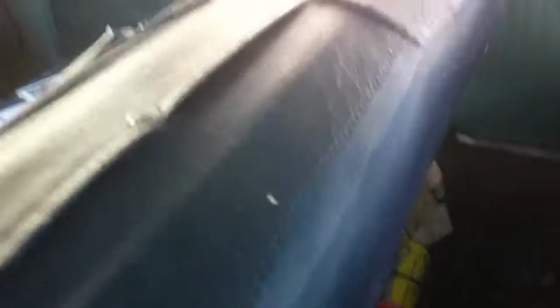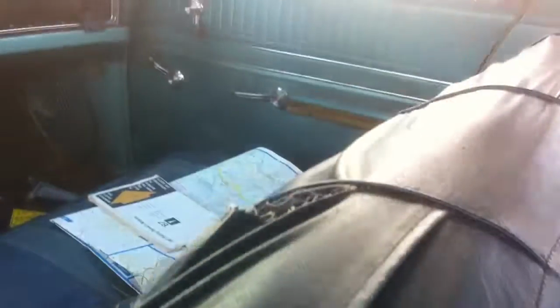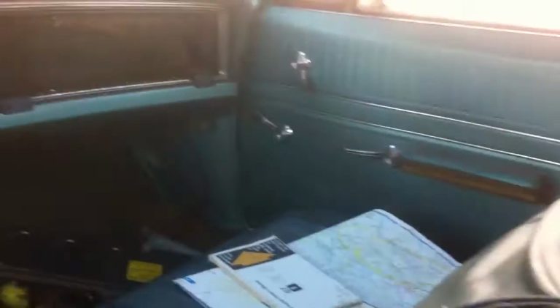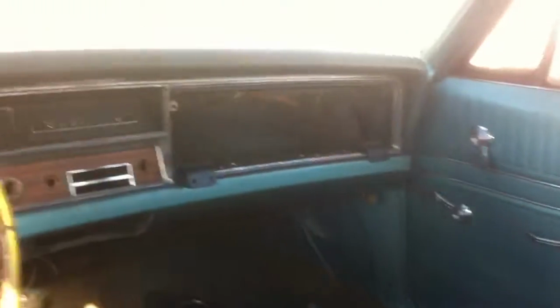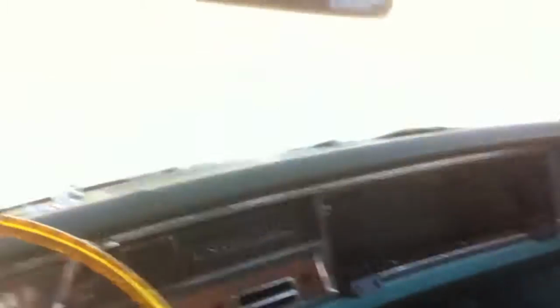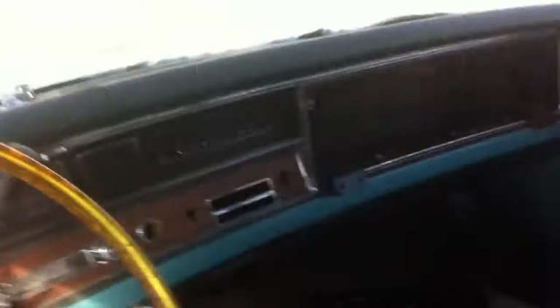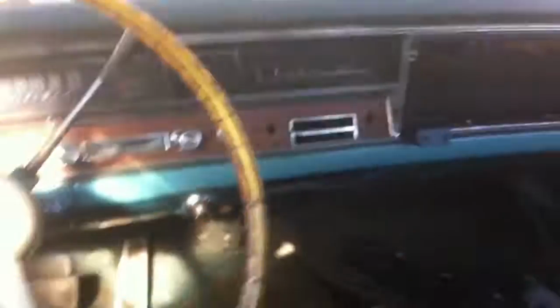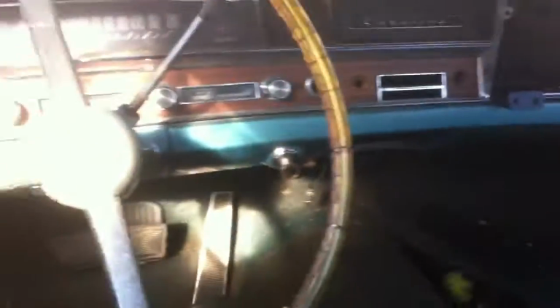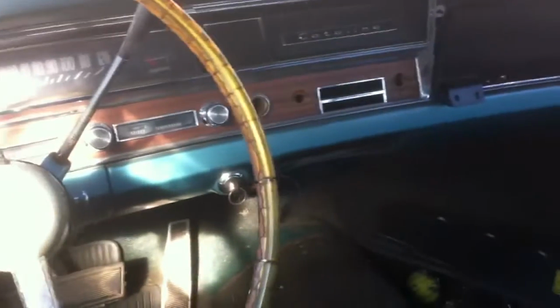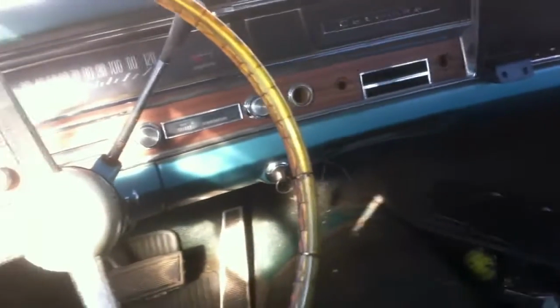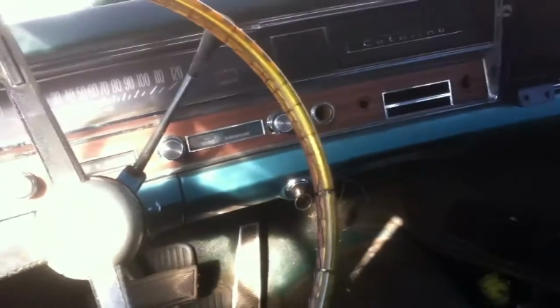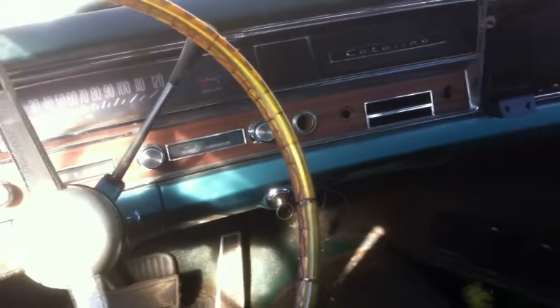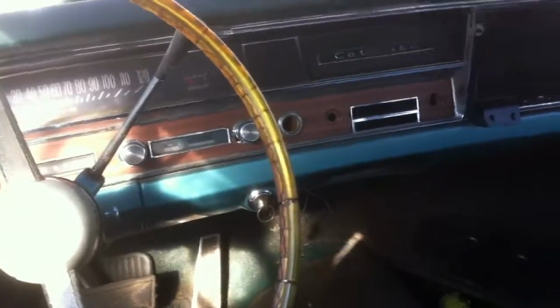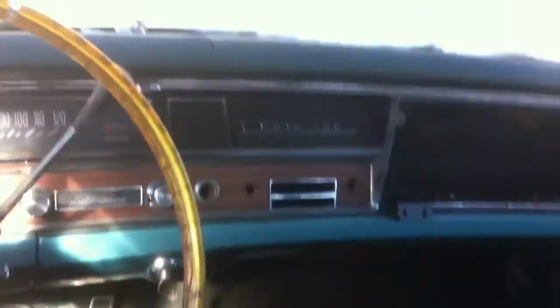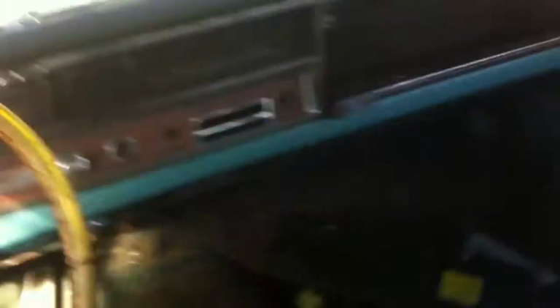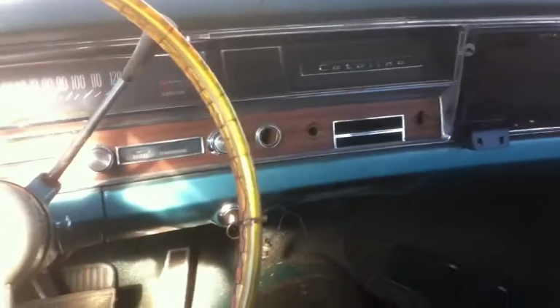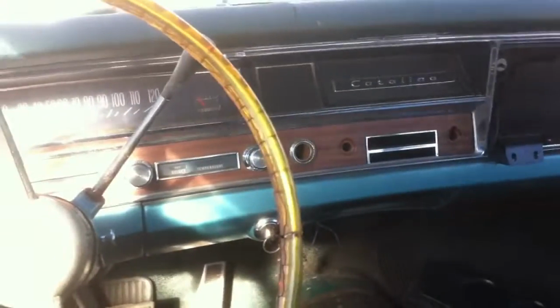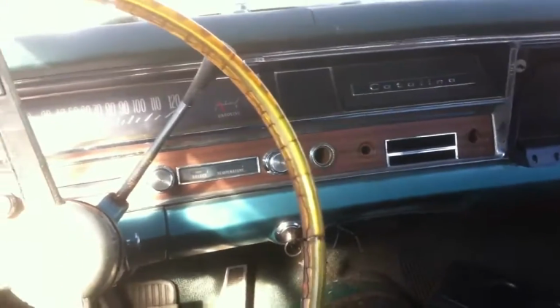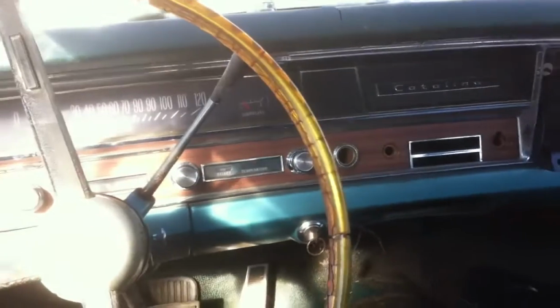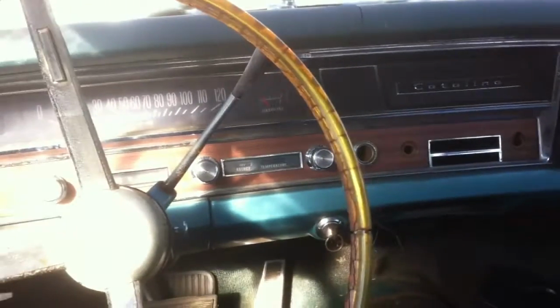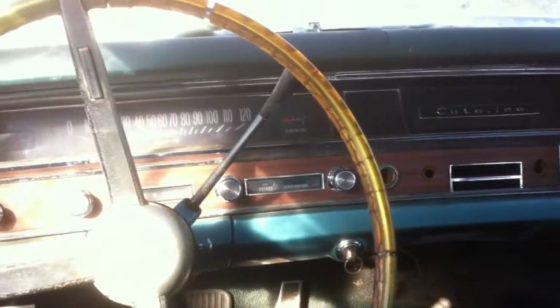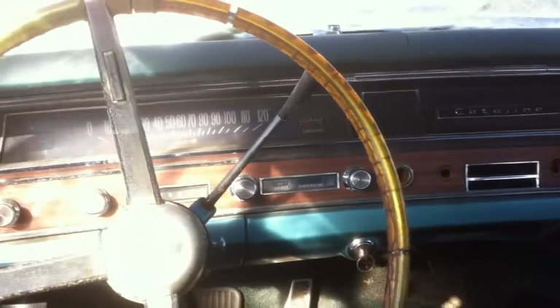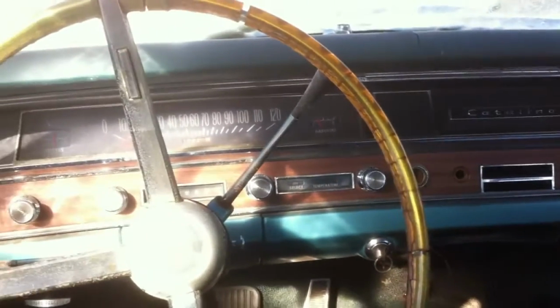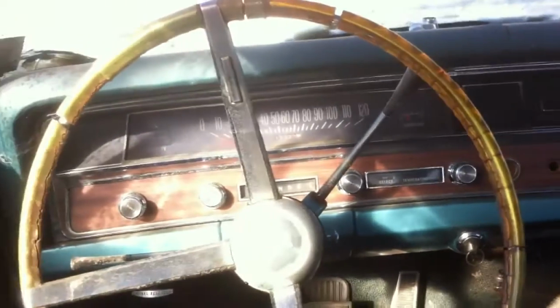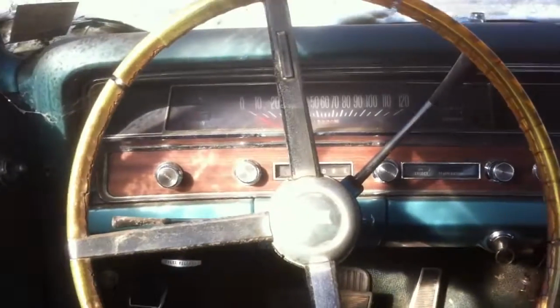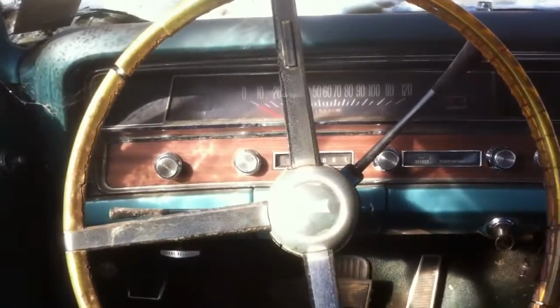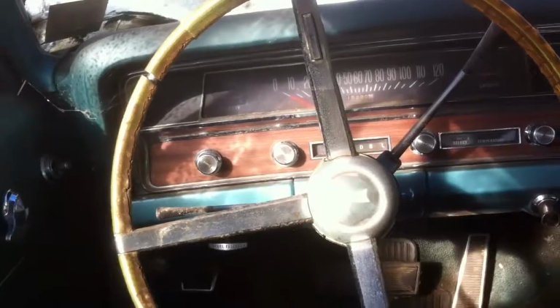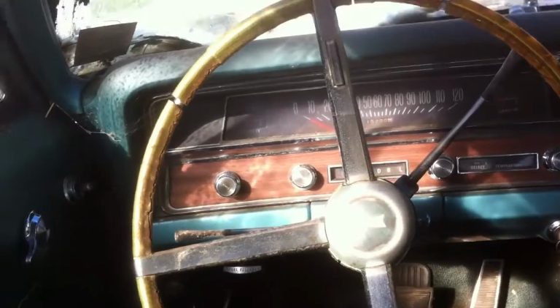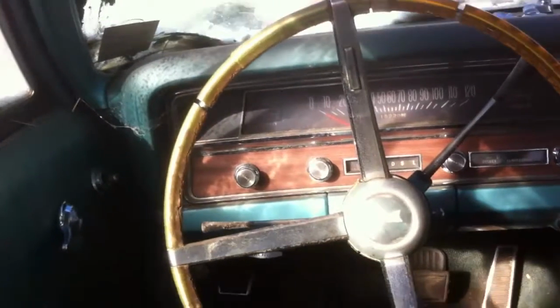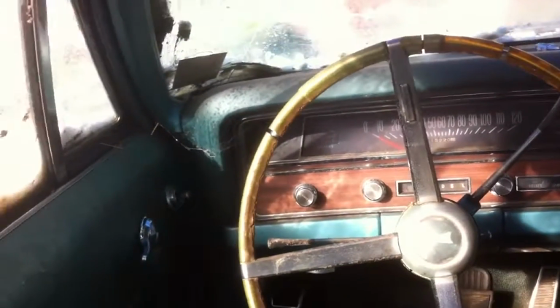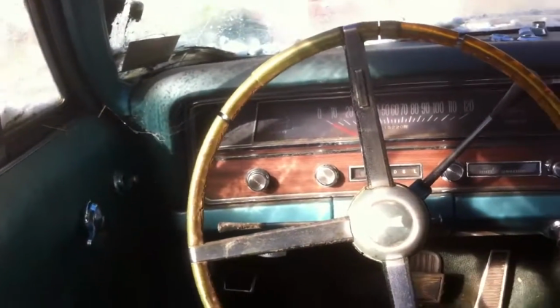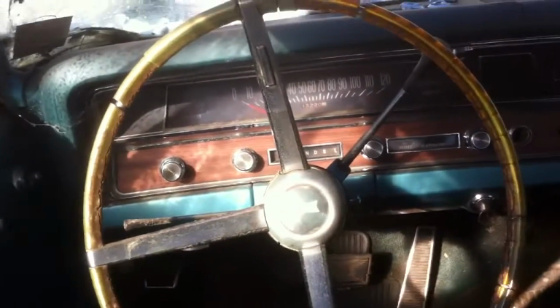Let's look at that dash. Holy cow, the radio's out, but everything else seems to be there. Steering wheel's going to need to be refurbished.